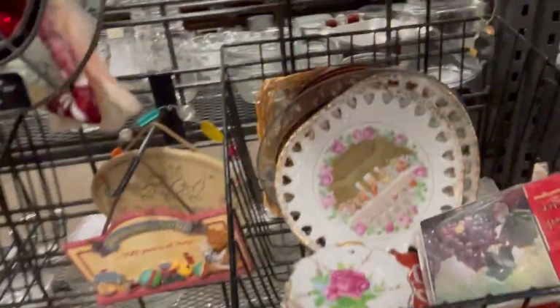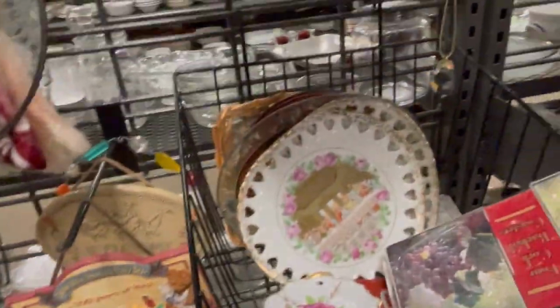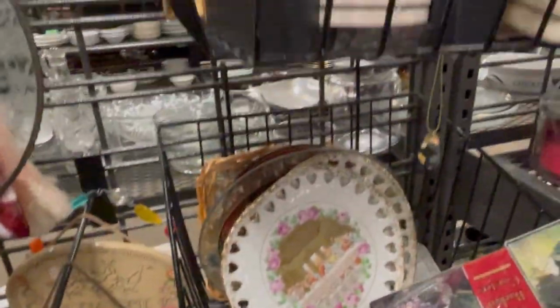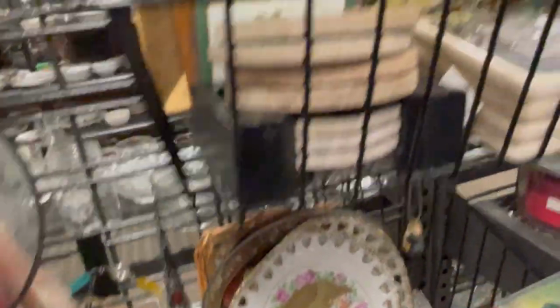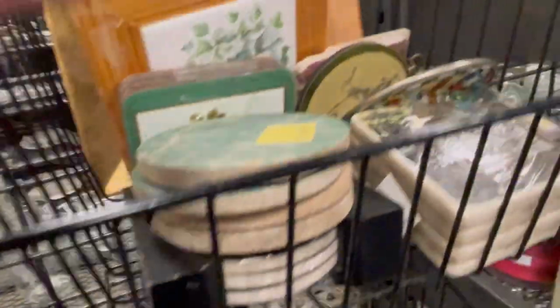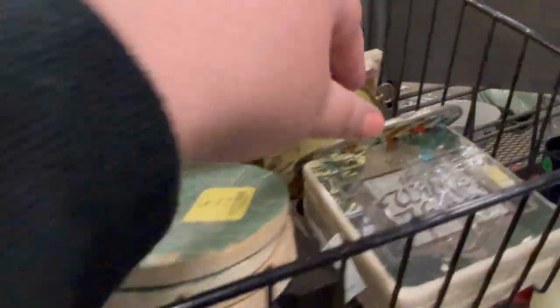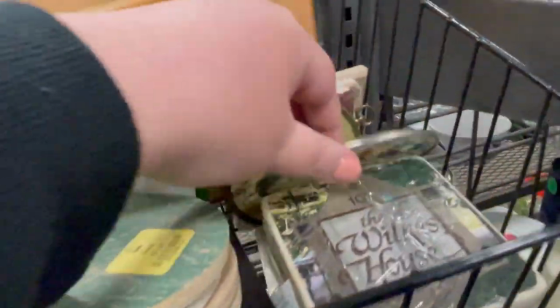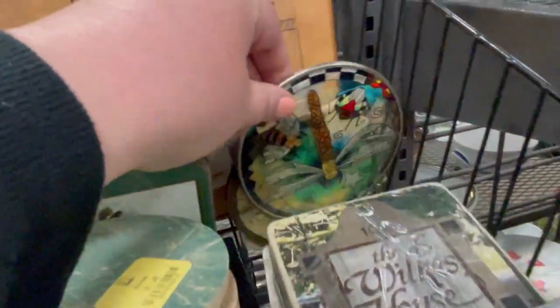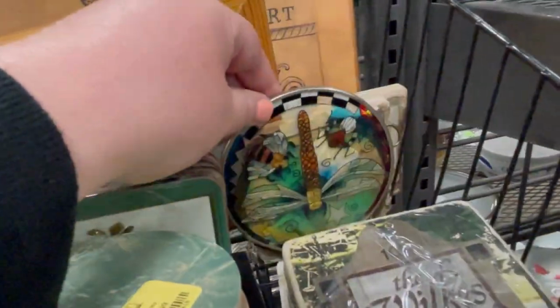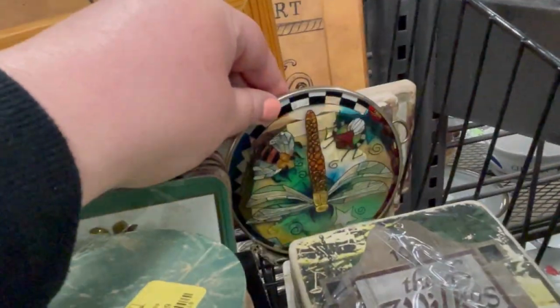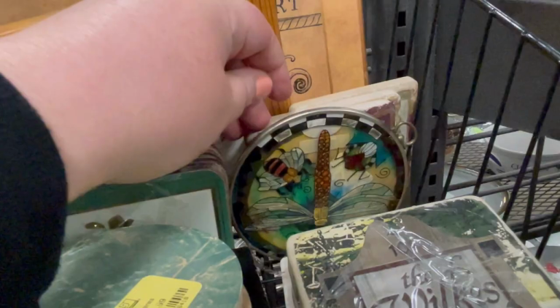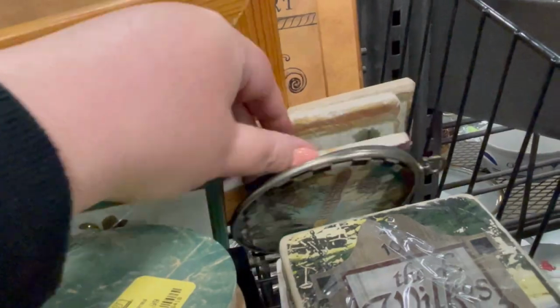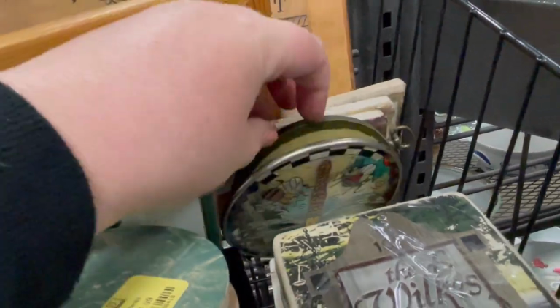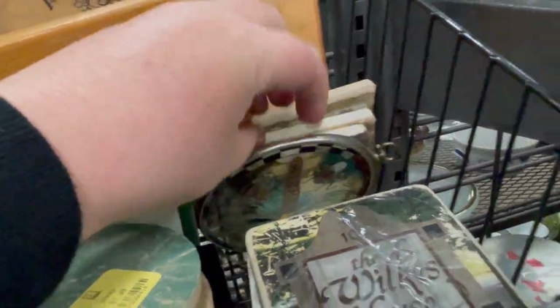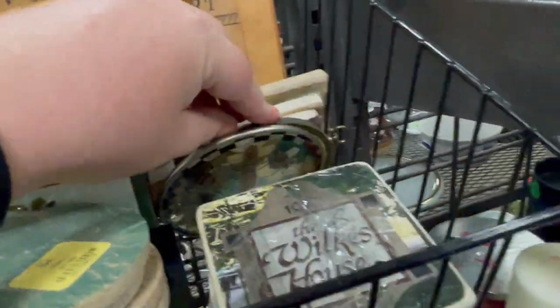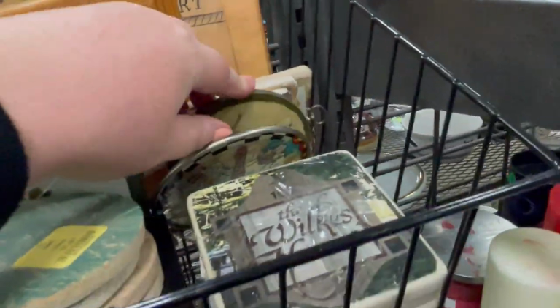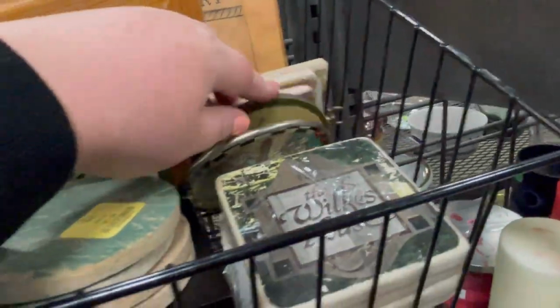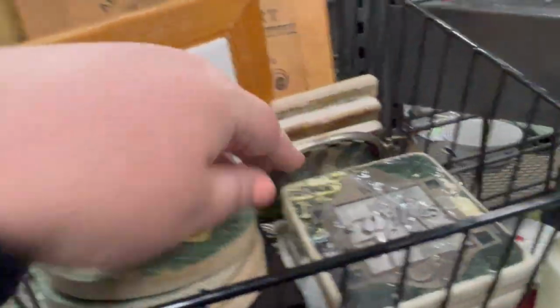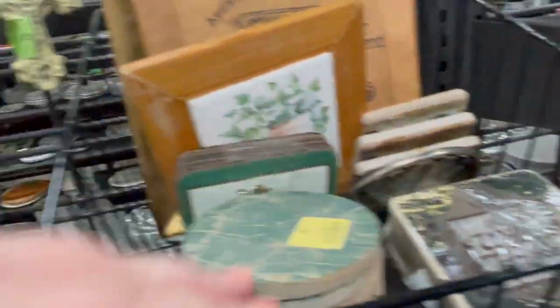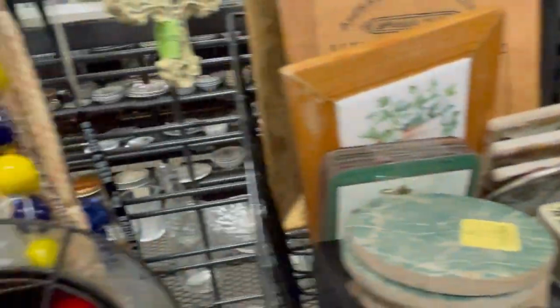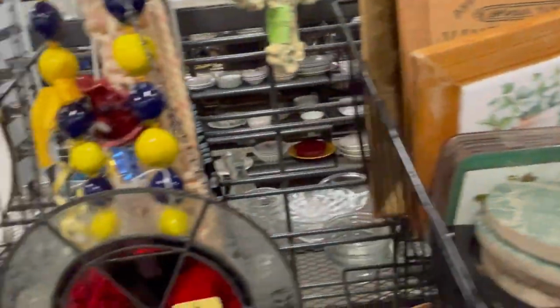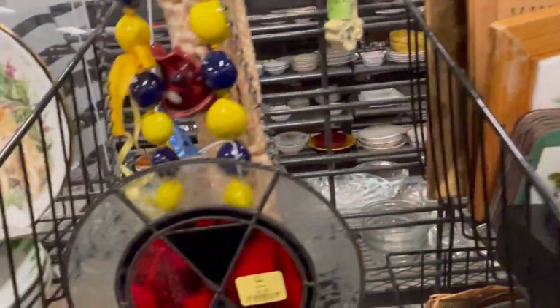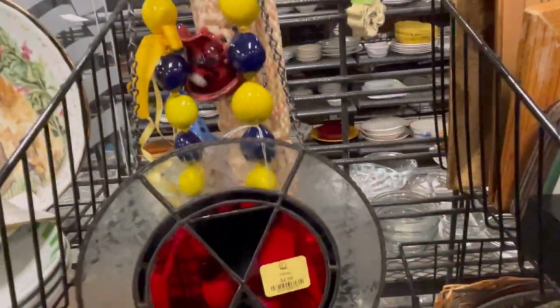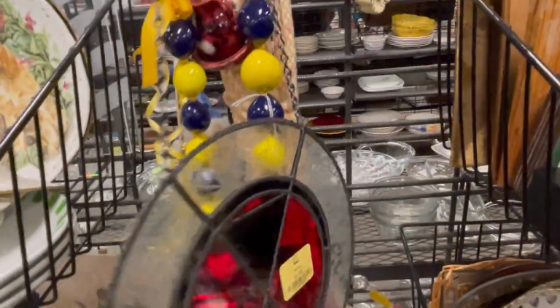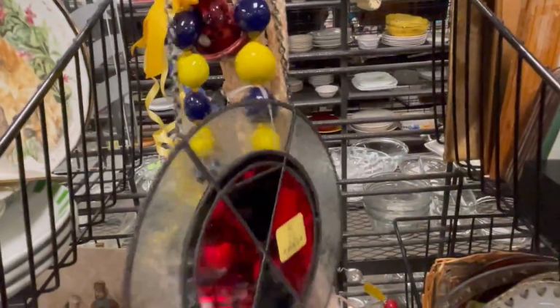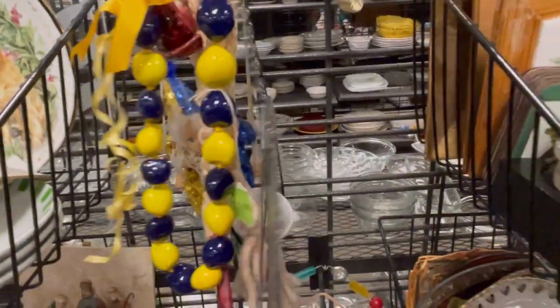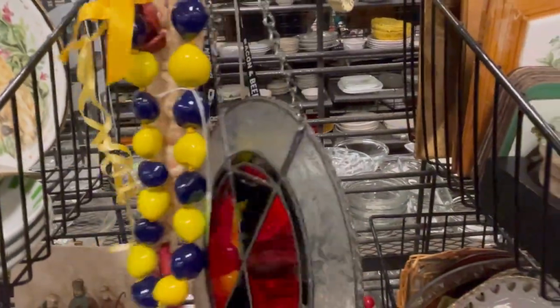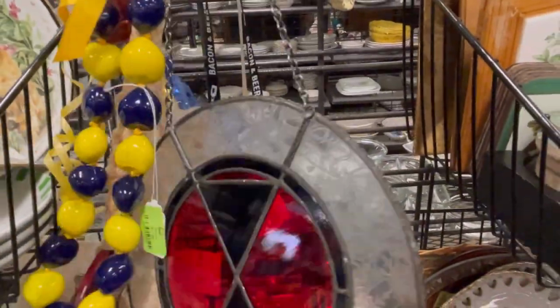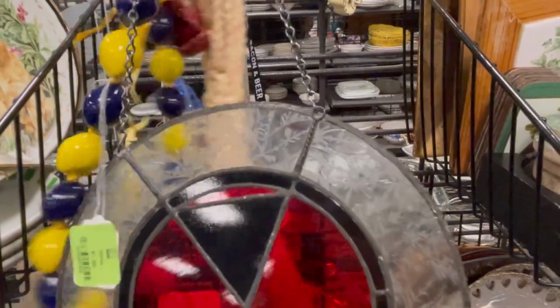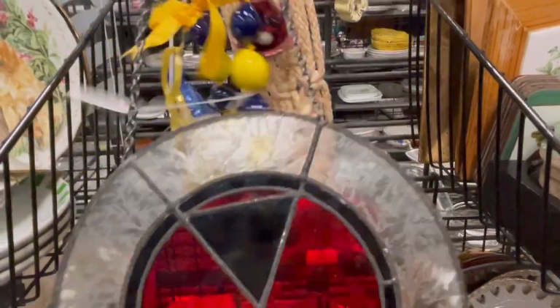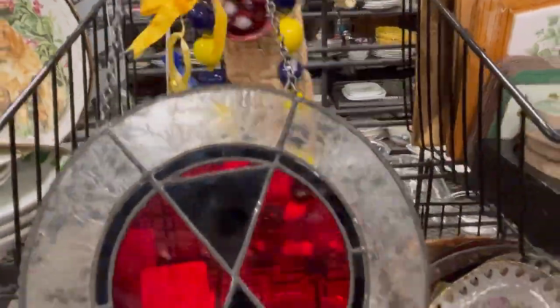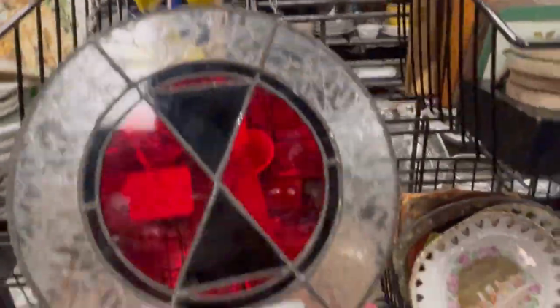Pioneer Woman did have some cool, cool pieces. That's probably what we'll be selling 20 years from now is Pioneer Woman from Walmart.